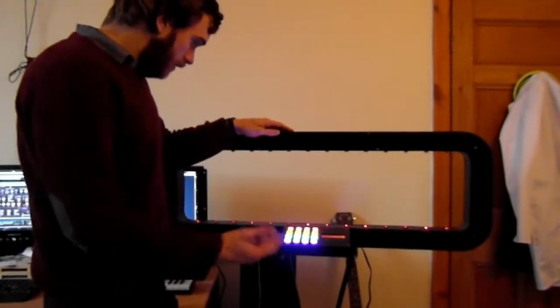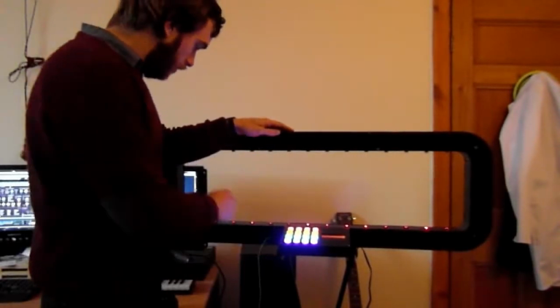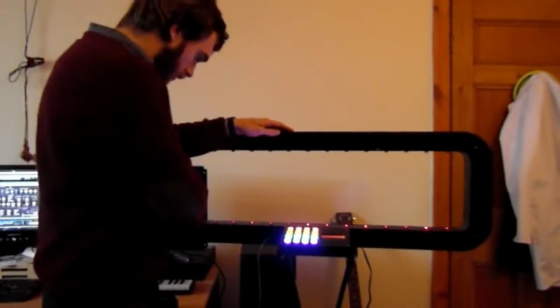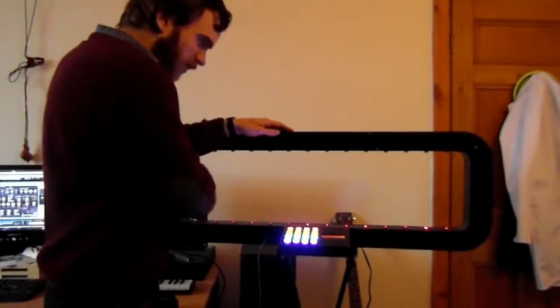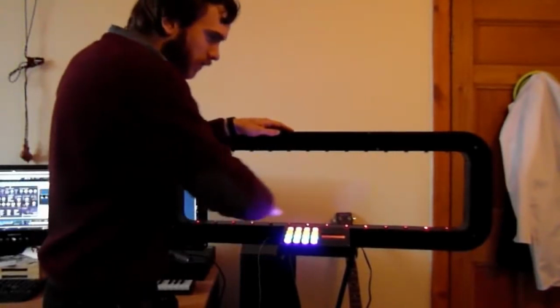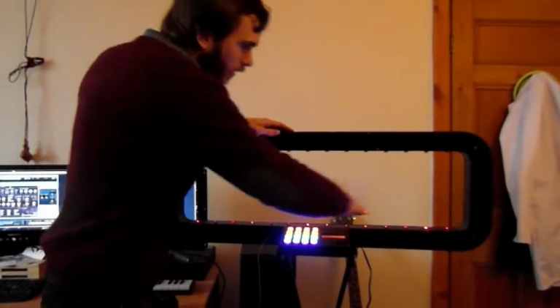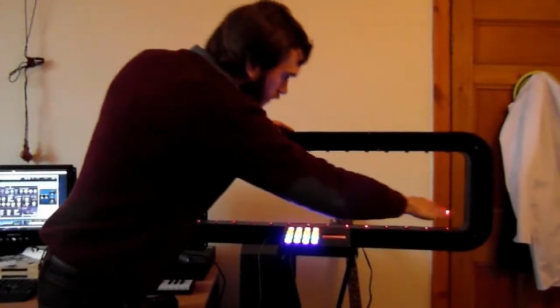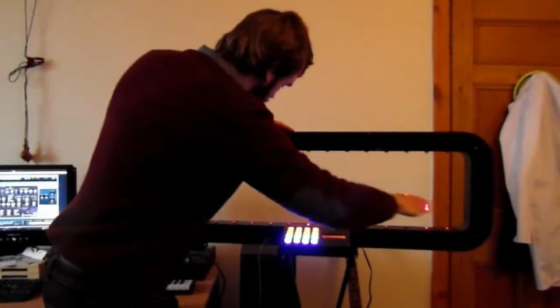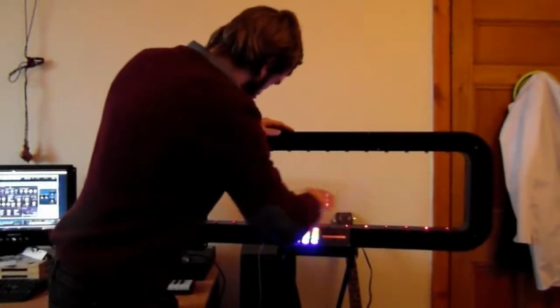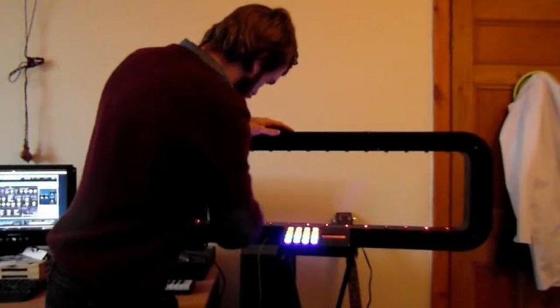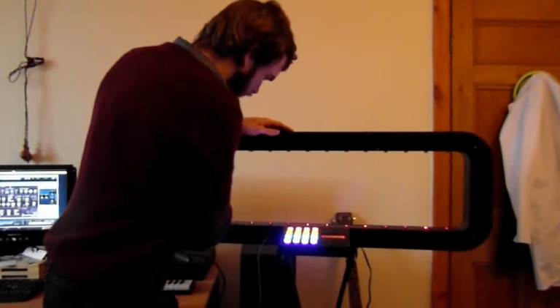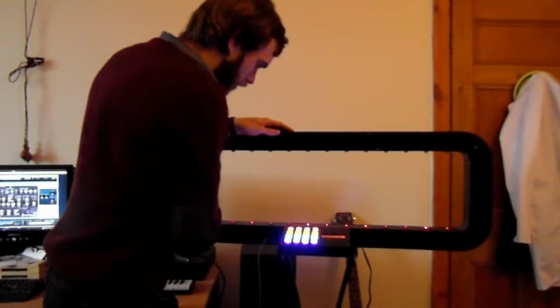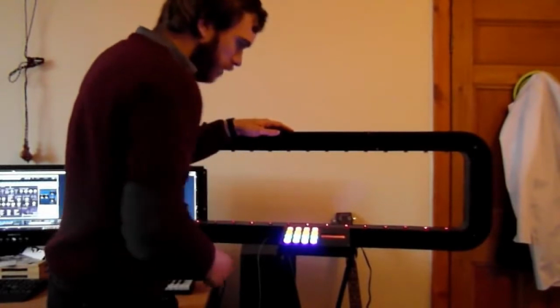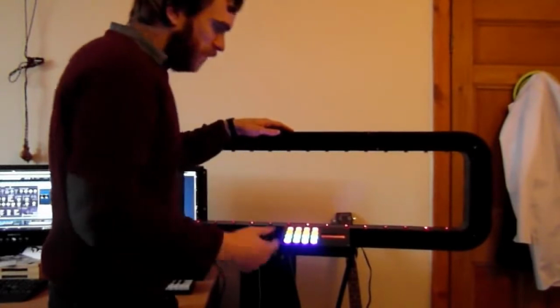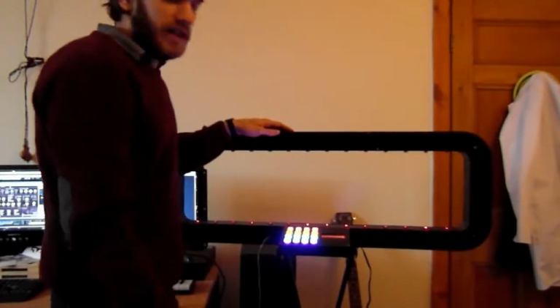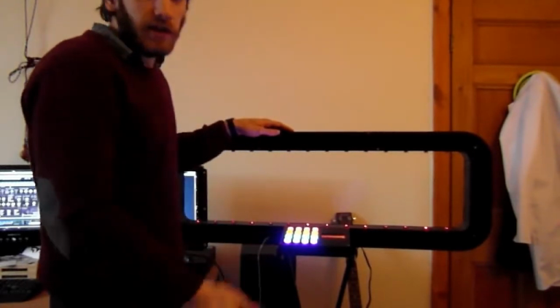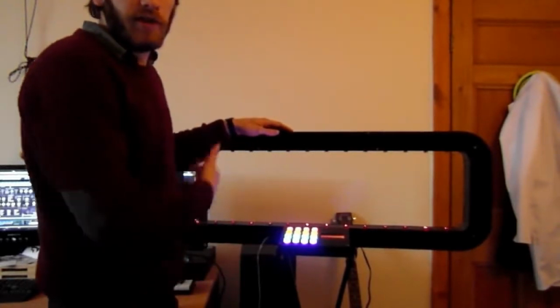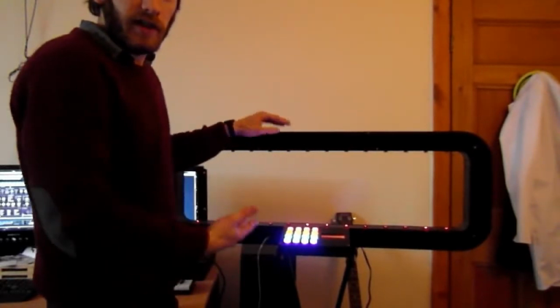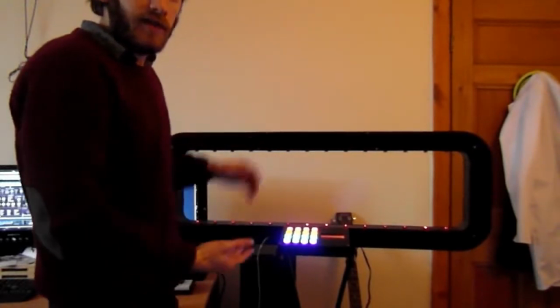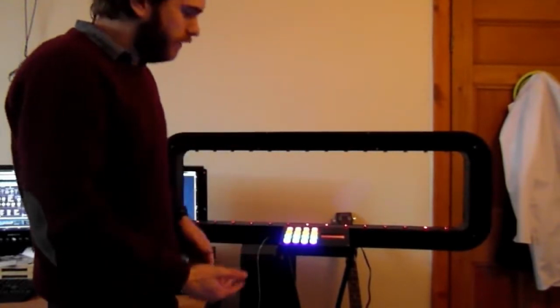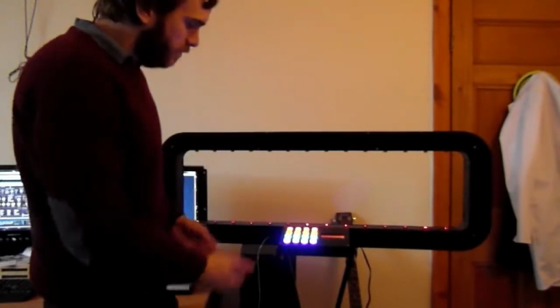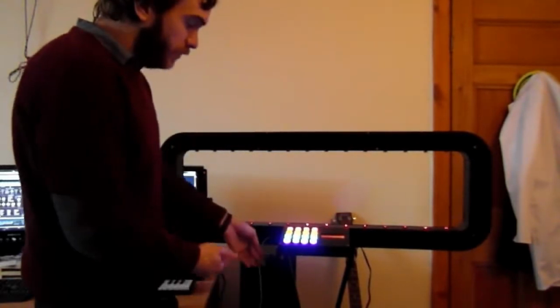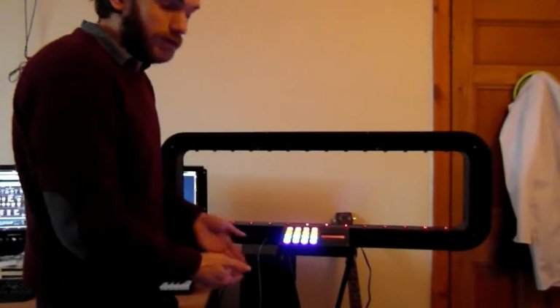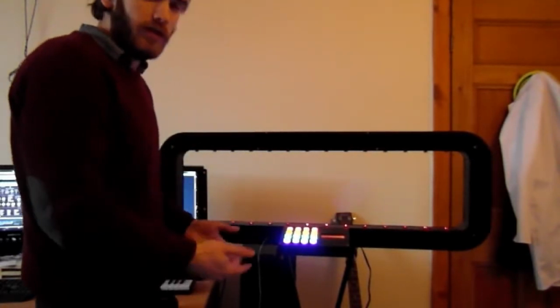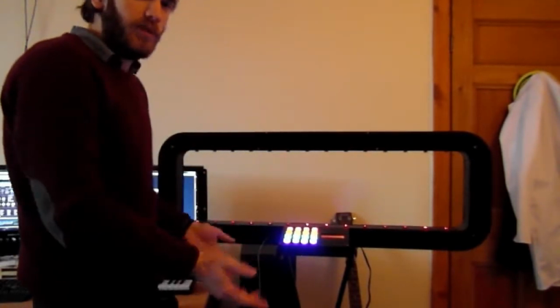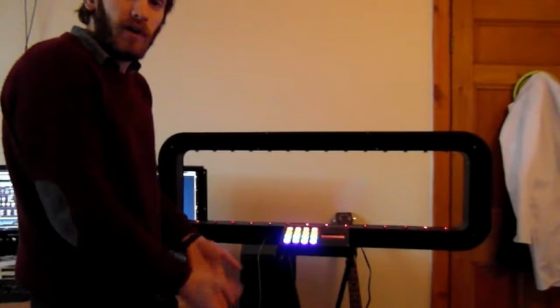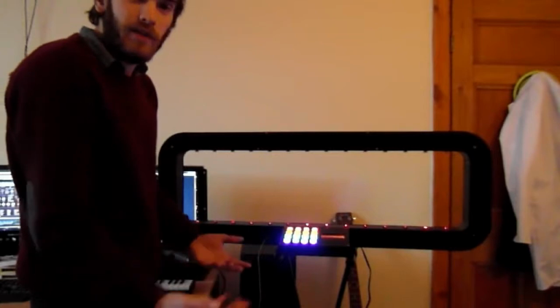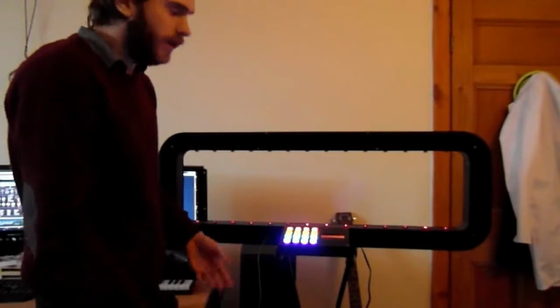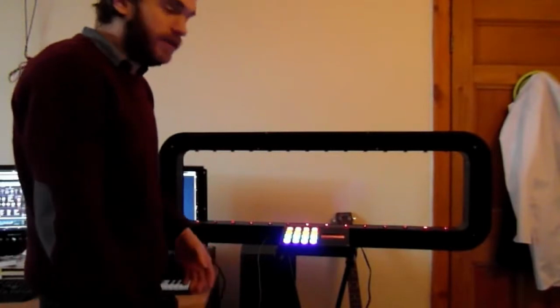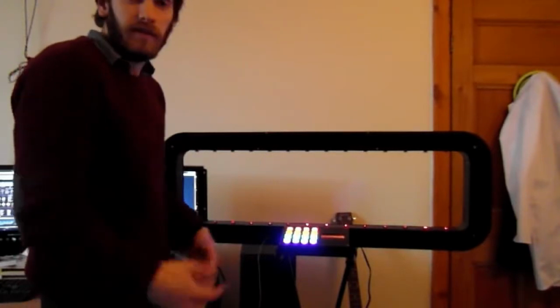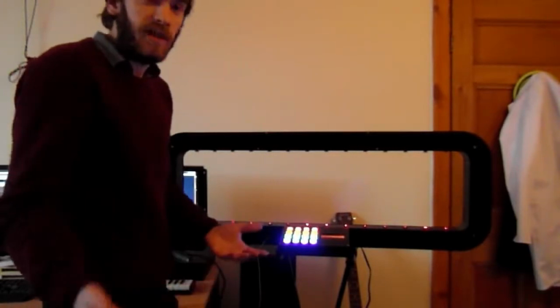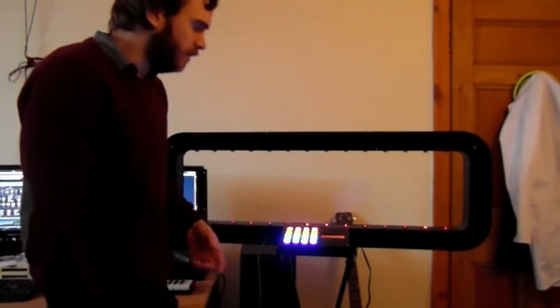This is what it can do. Obviously that's going through a certain kind of synth. It's MIDI controlled, so you can put it through any synth you like that's MIDI enabled.